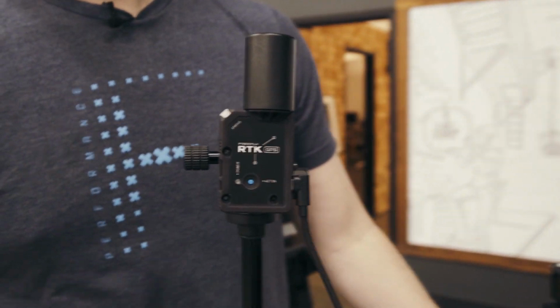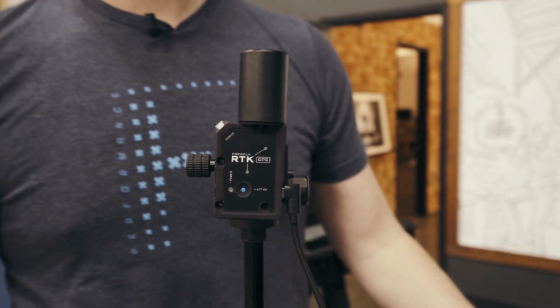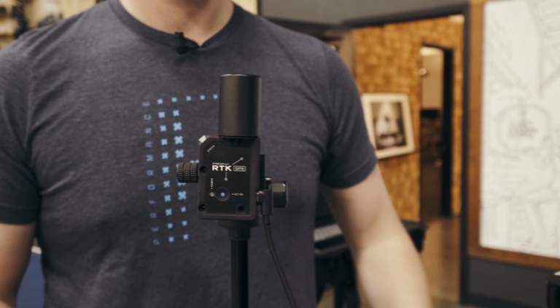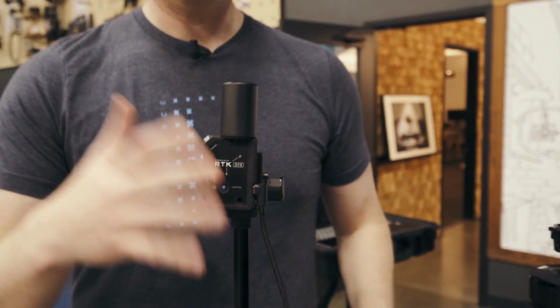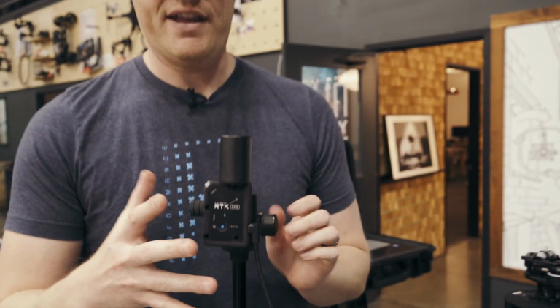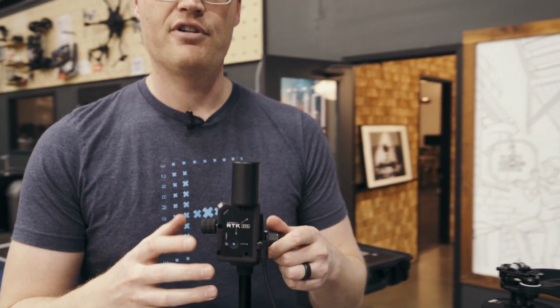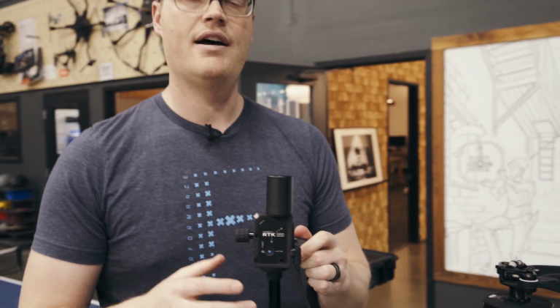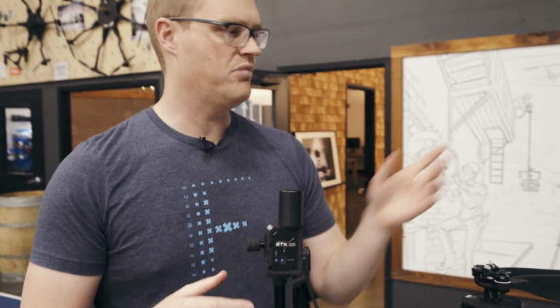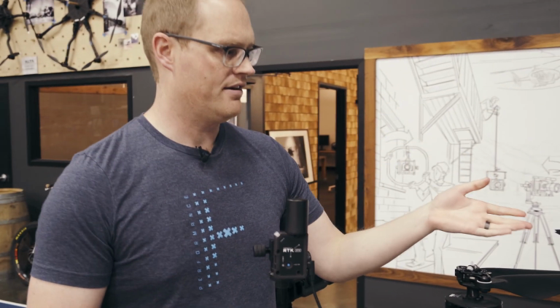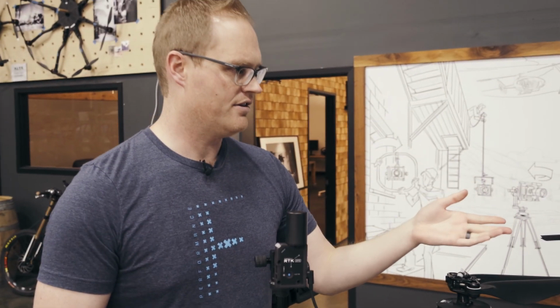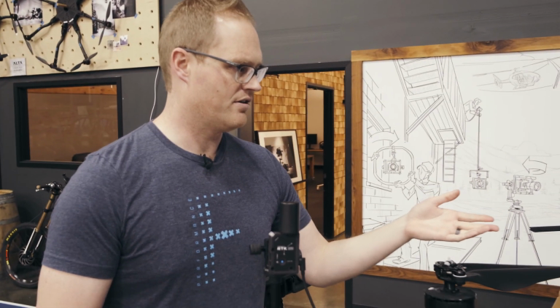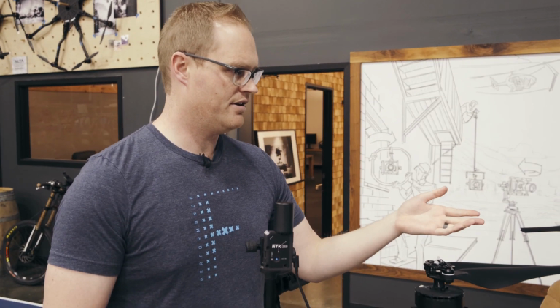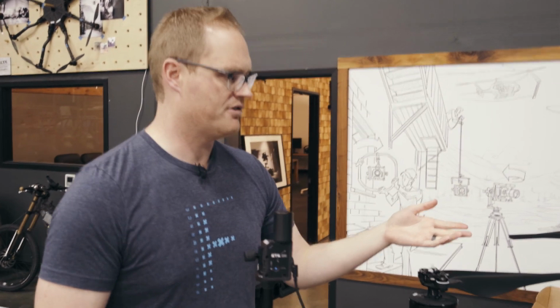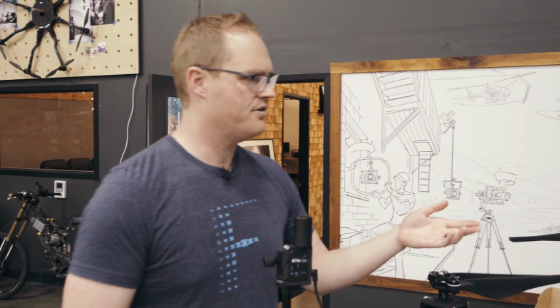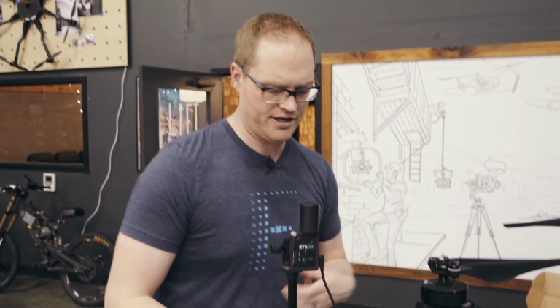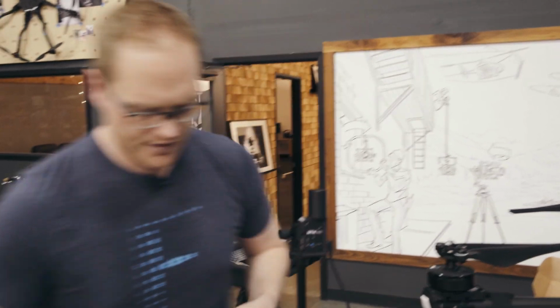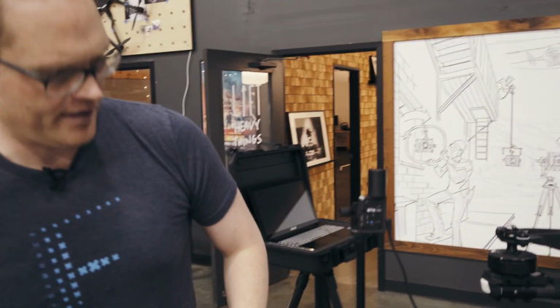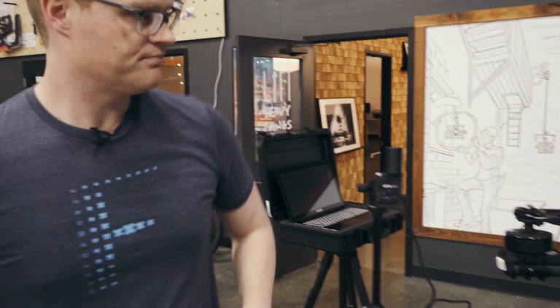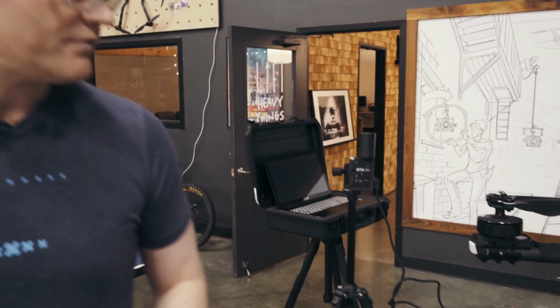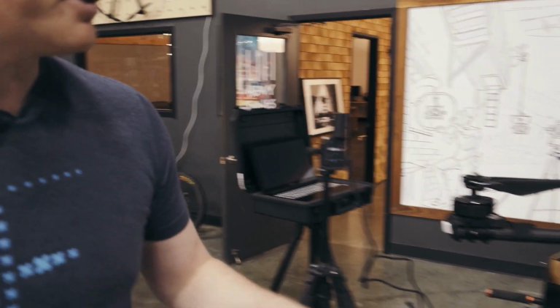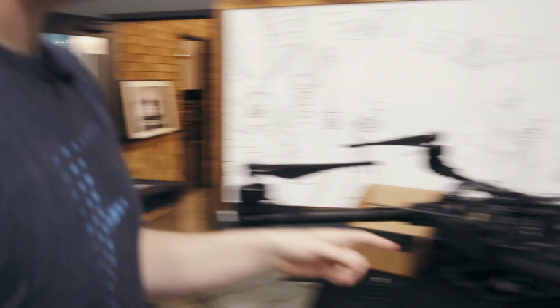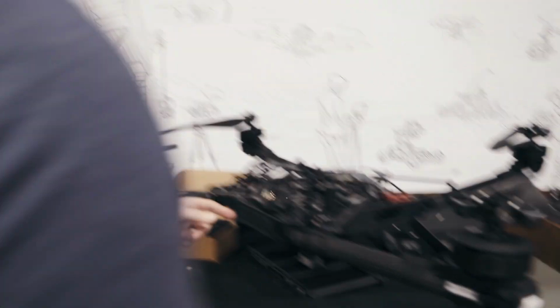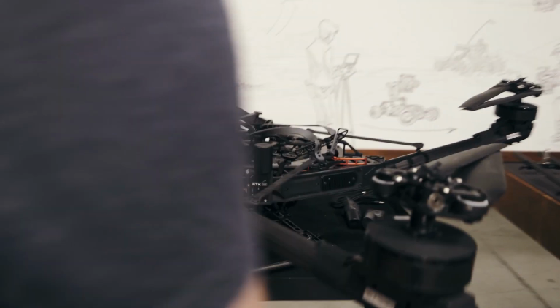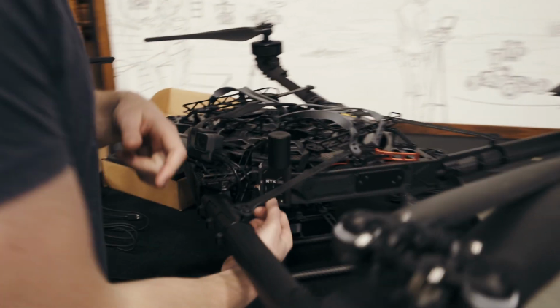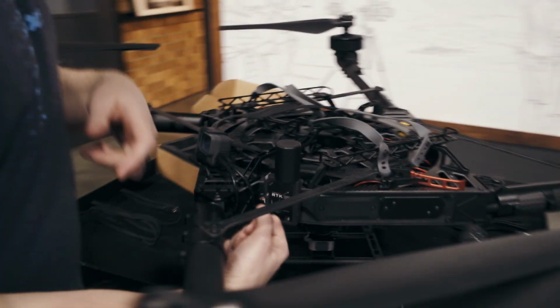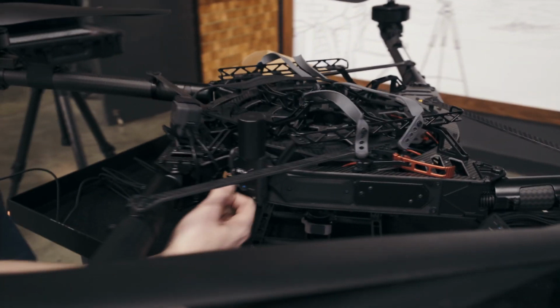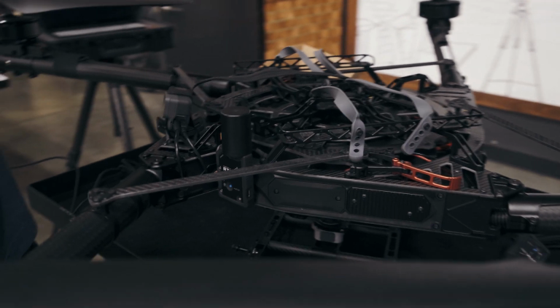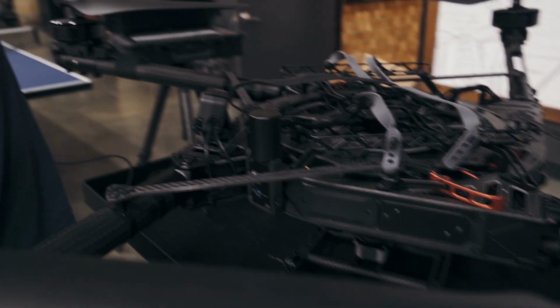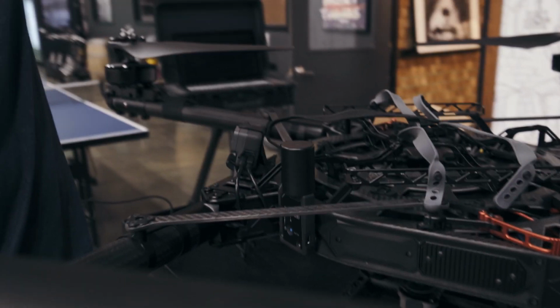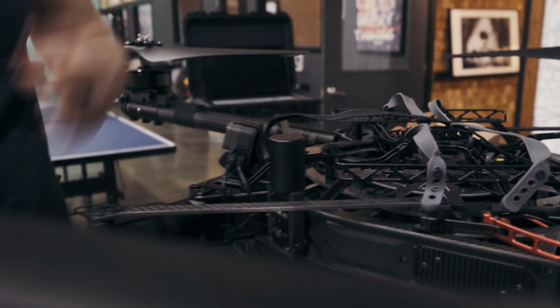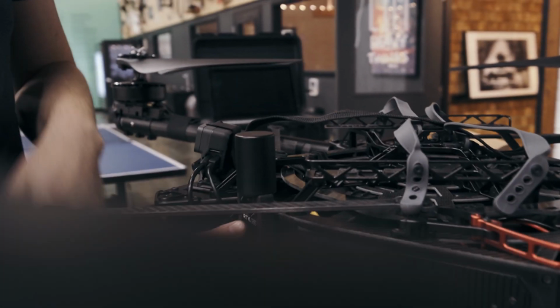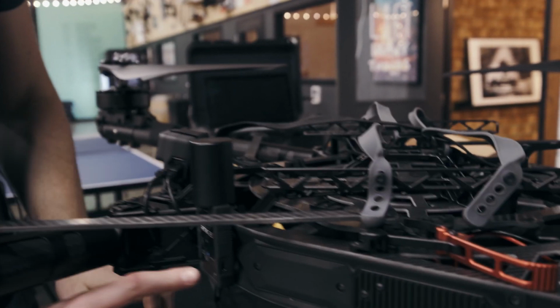You plug in the USB-C into your laptop or ground station, it surveys in for a little while, you plug in your power, turn on your drone, and you're good to go.